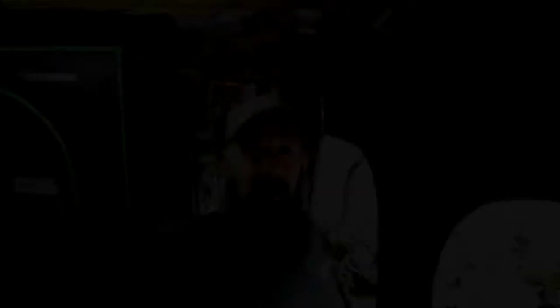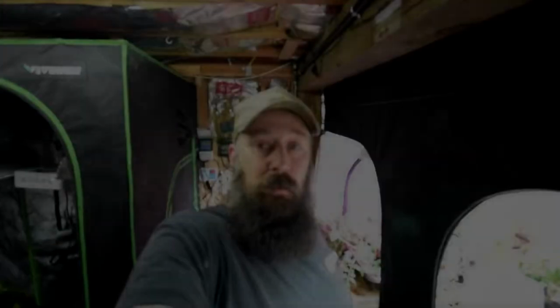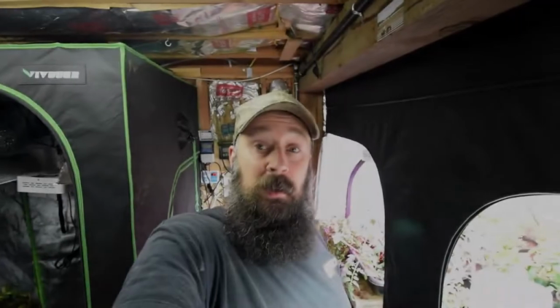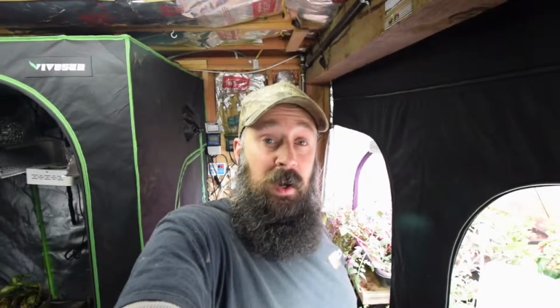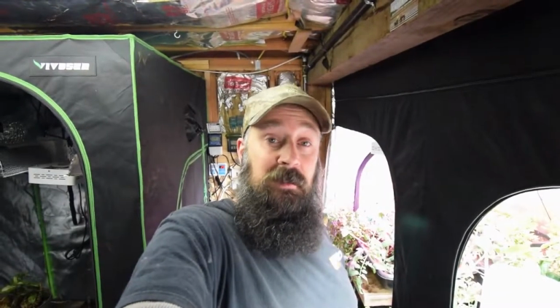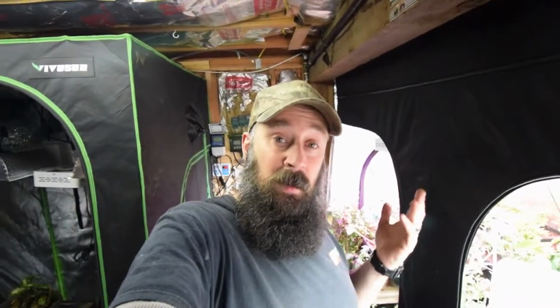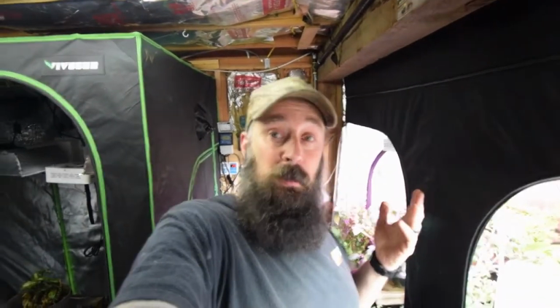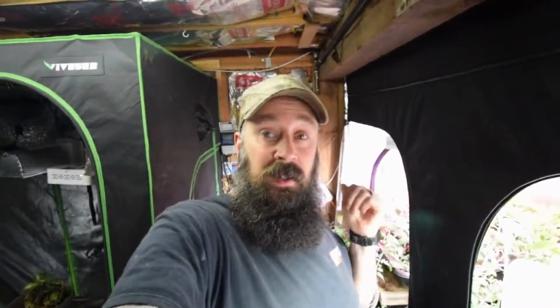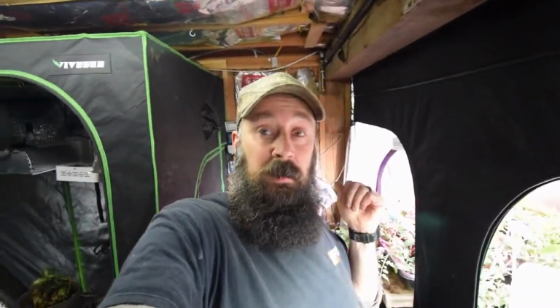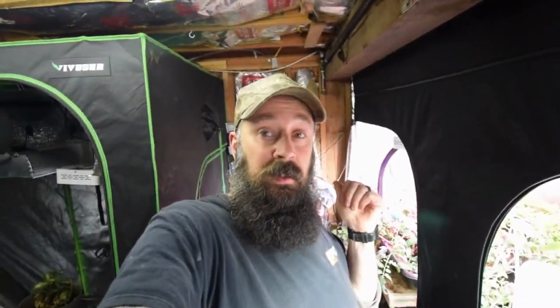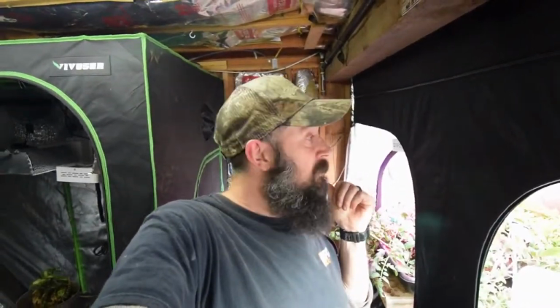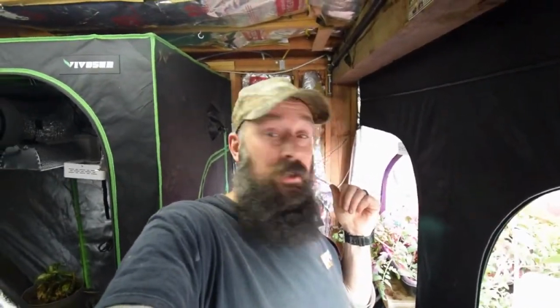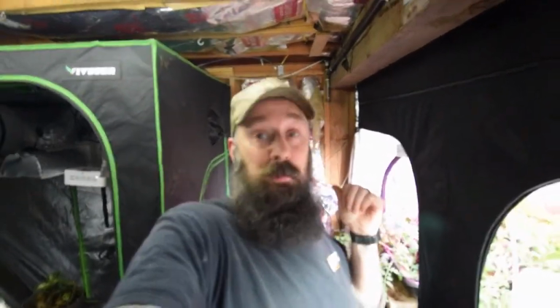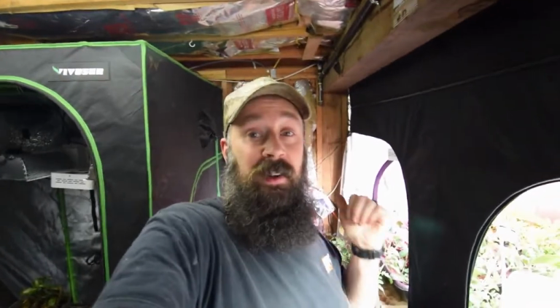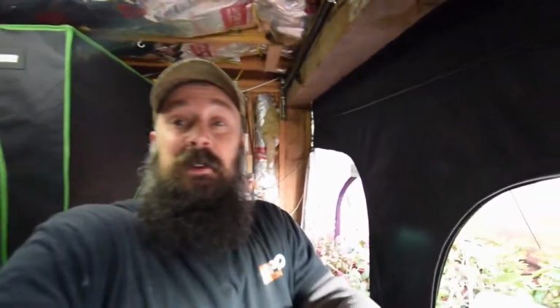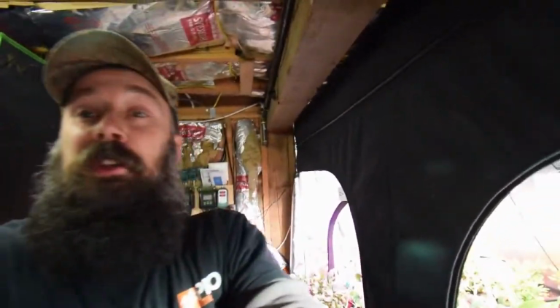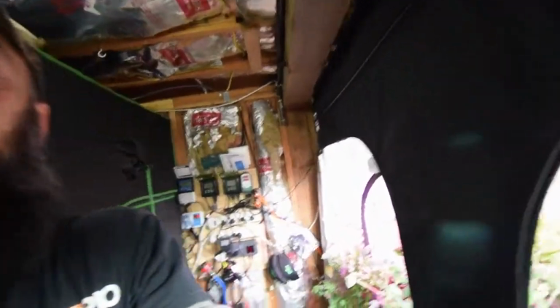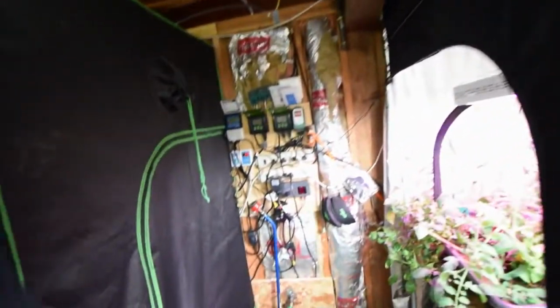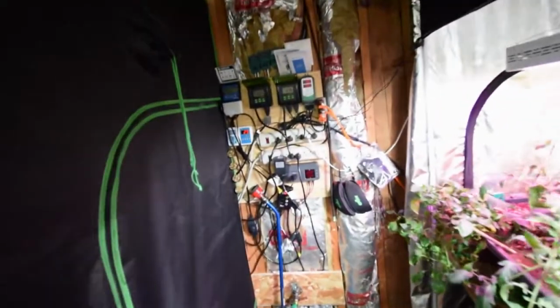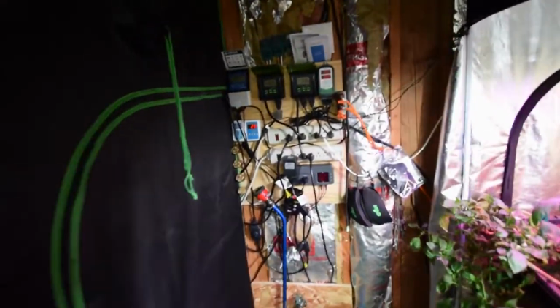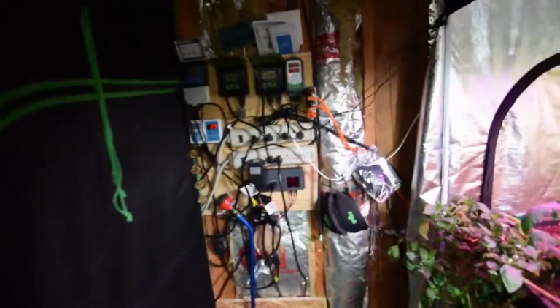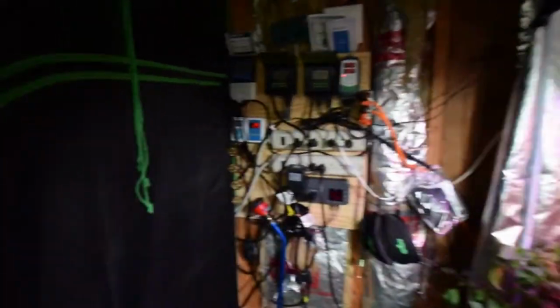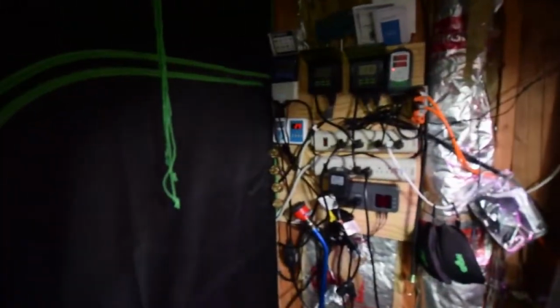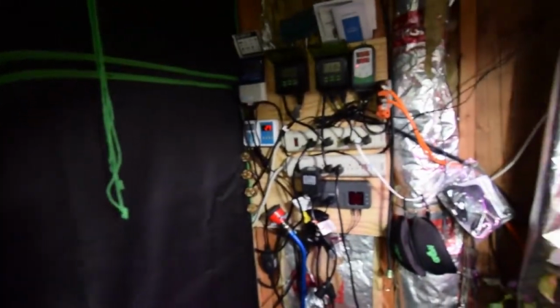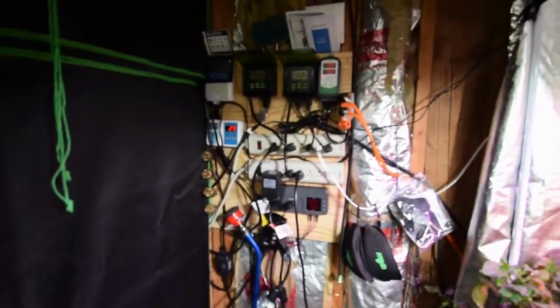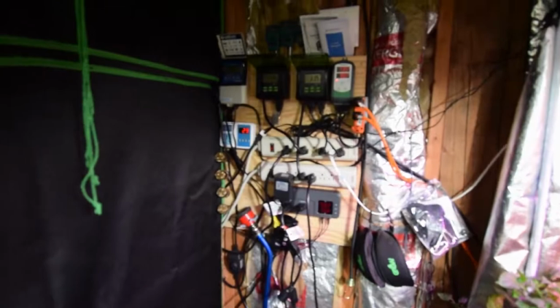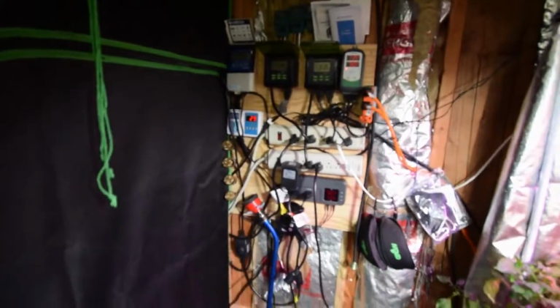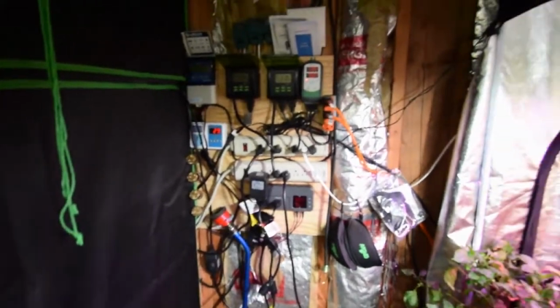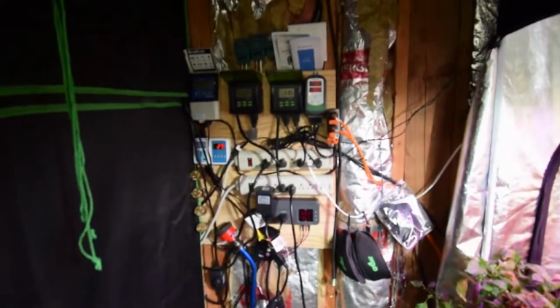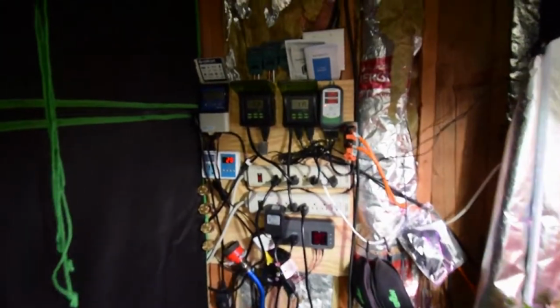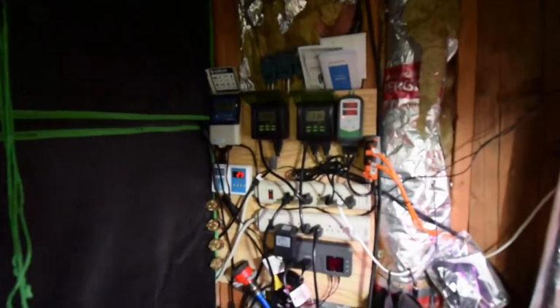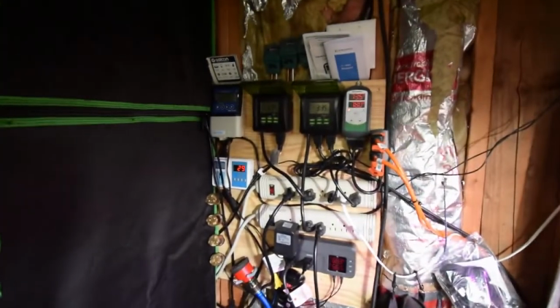Hey everyone, this is Brian again. I wanted to show you my updated electronics board here for the new tent. This is kind of a little bonus video. I wanted to talk about the new little electronic components I got in here.